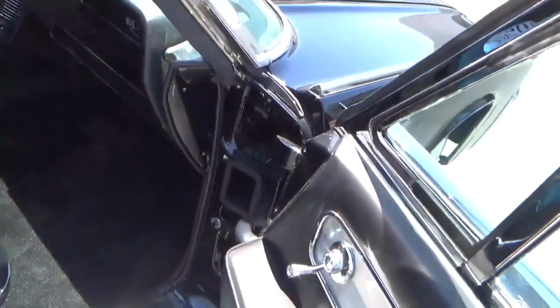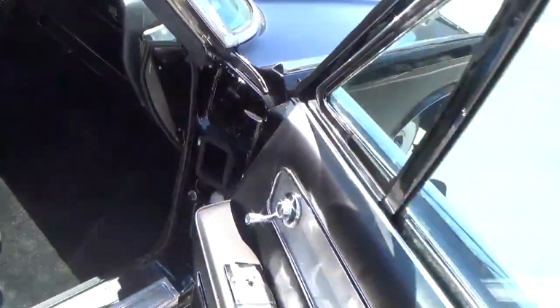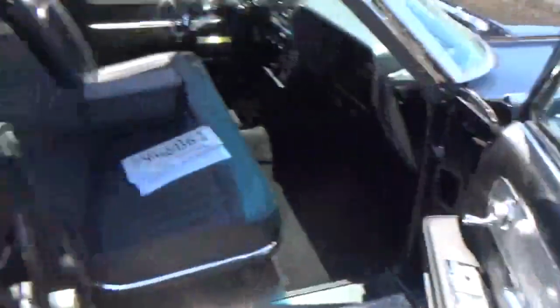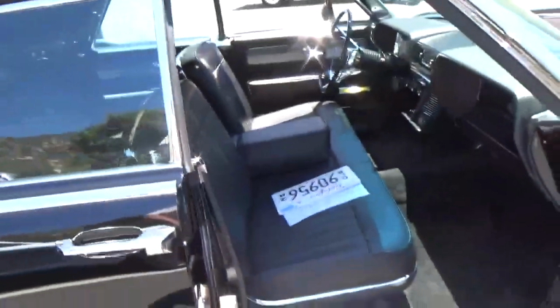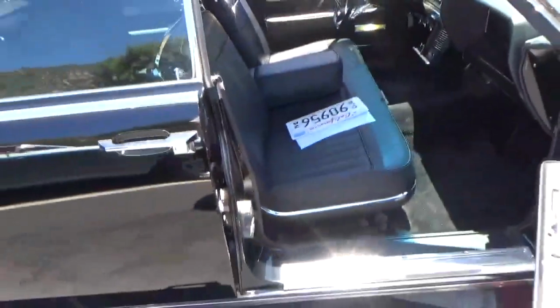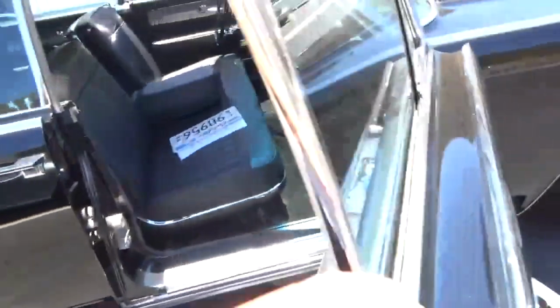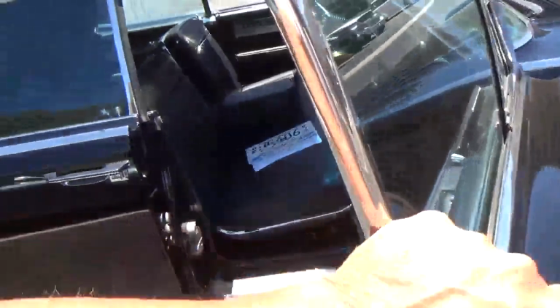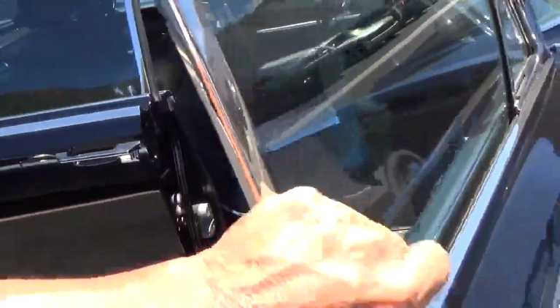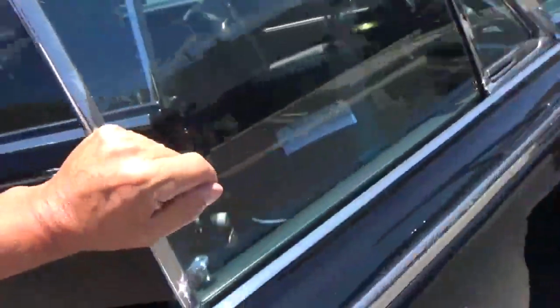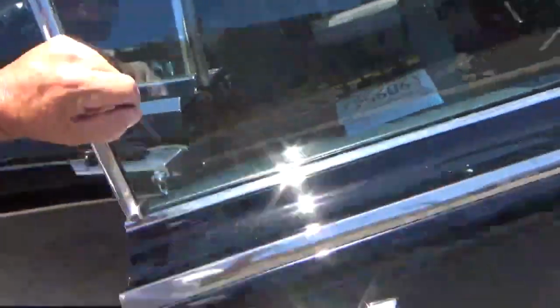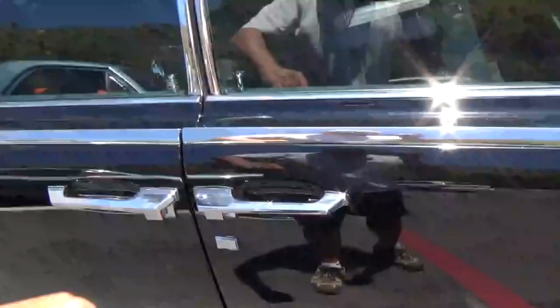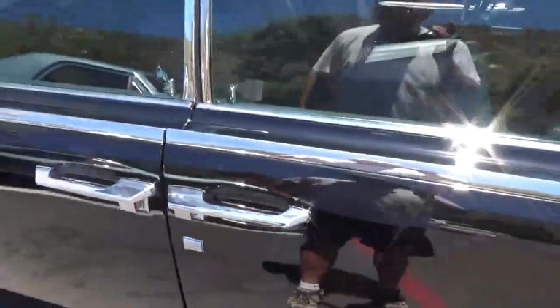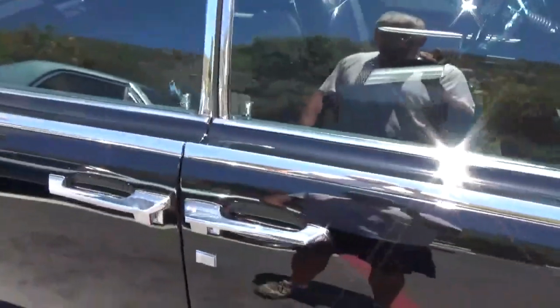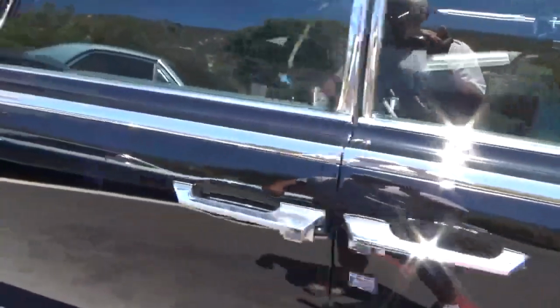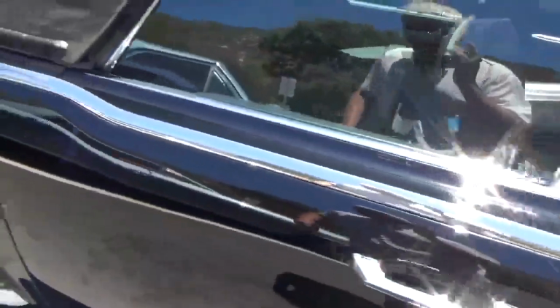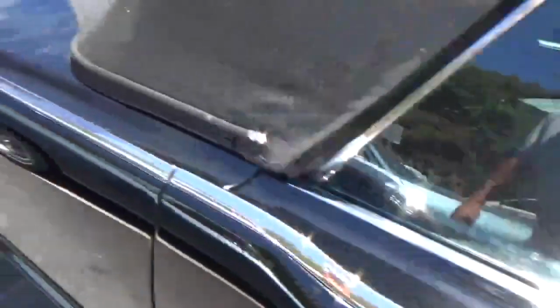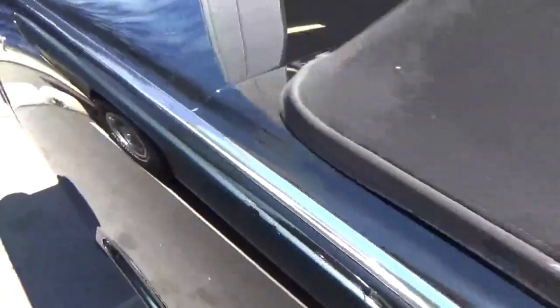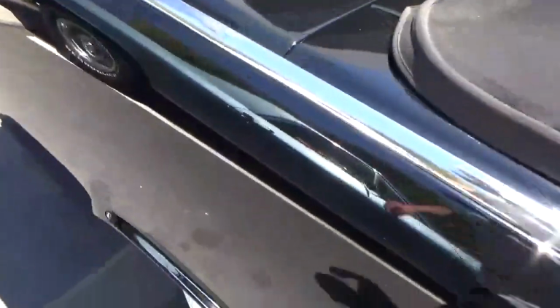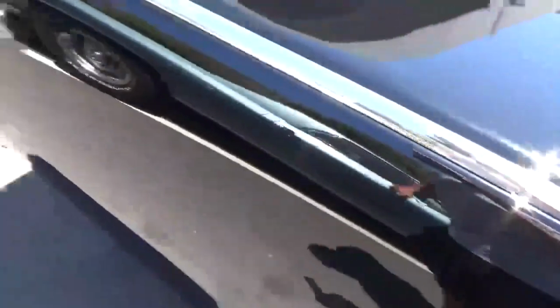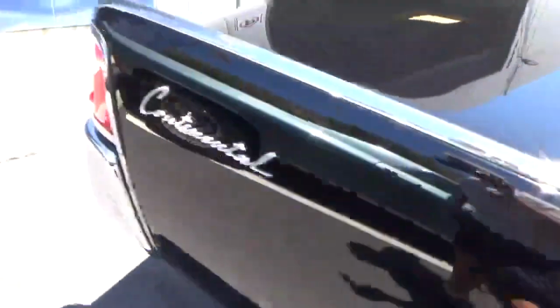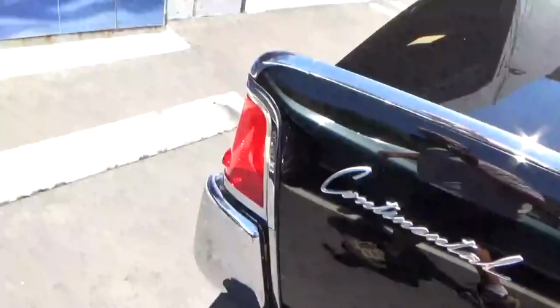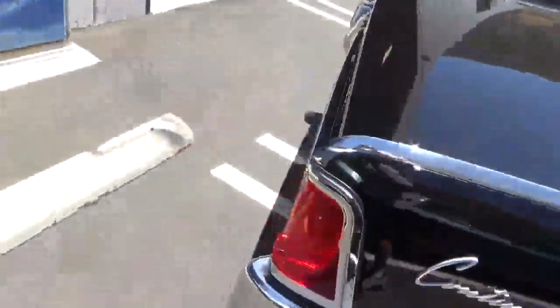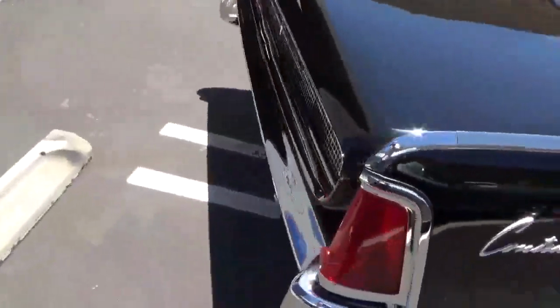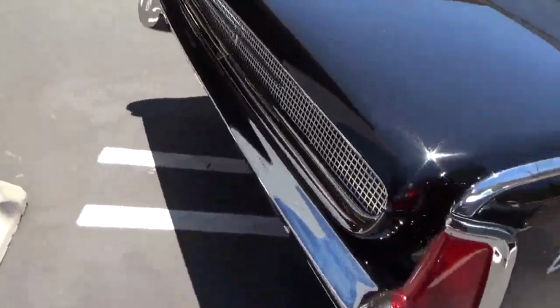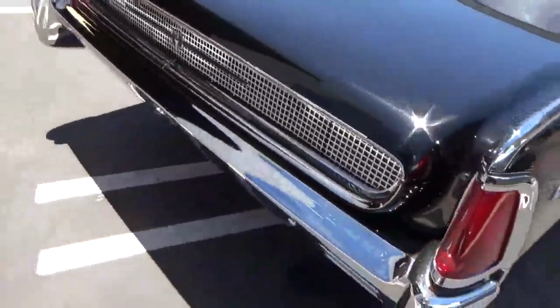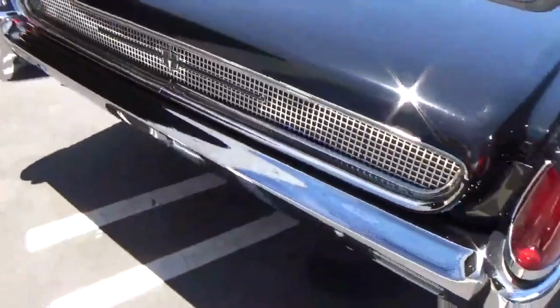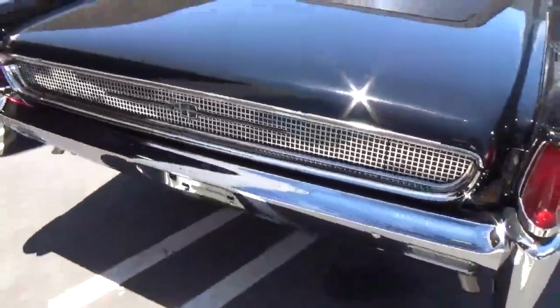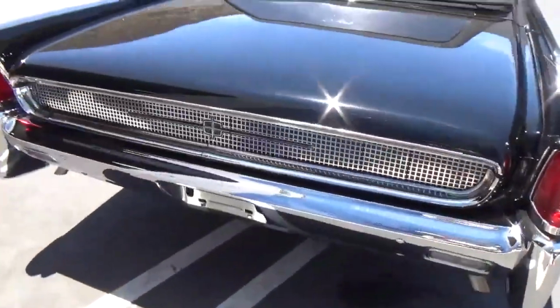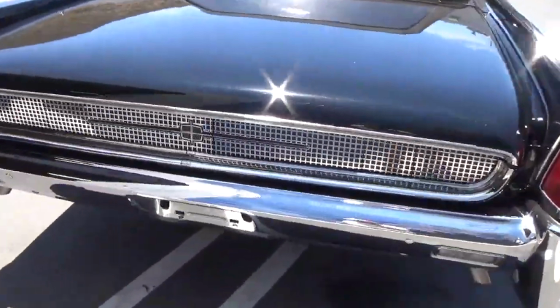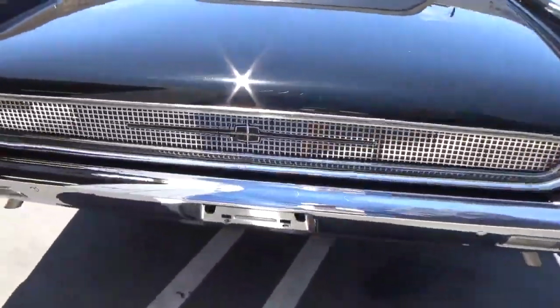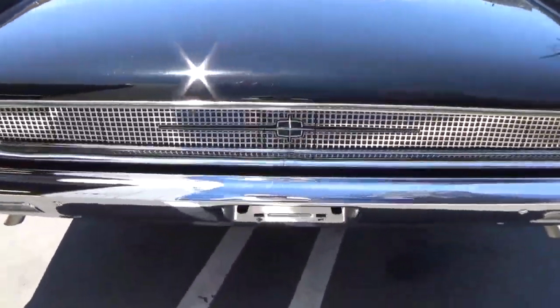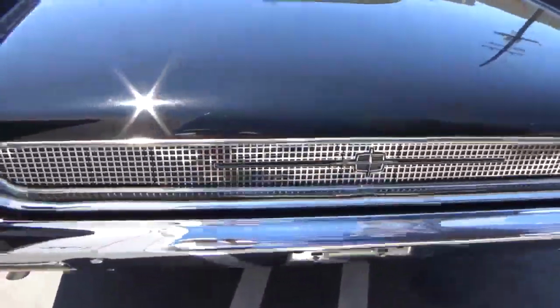Only one thing wrong with this car — it's black and it shows all the dust. The chrome and stainless is perfect. Every nut, every bolt.